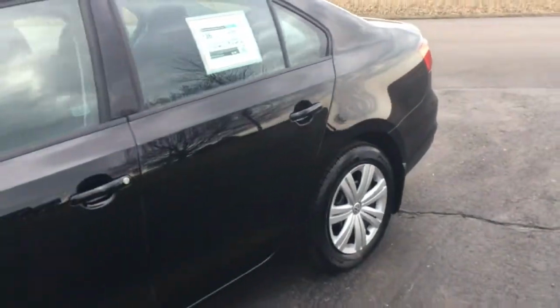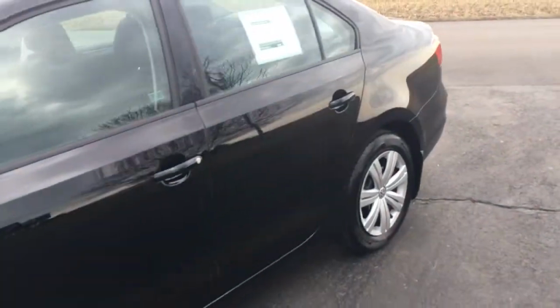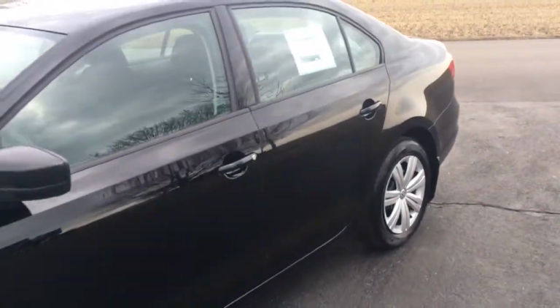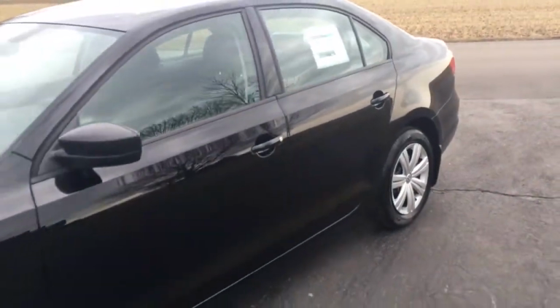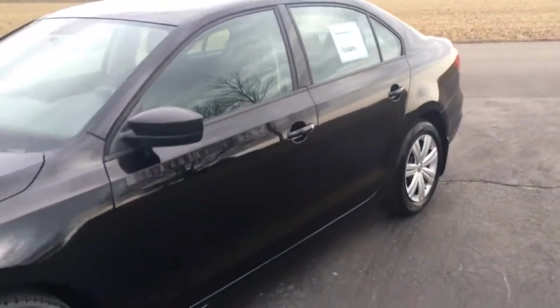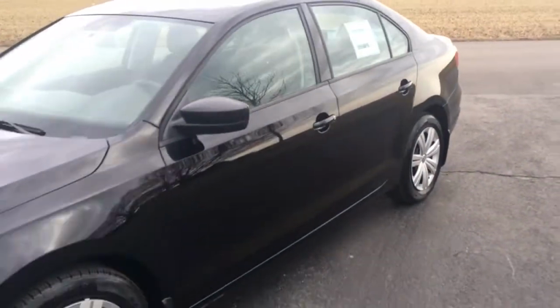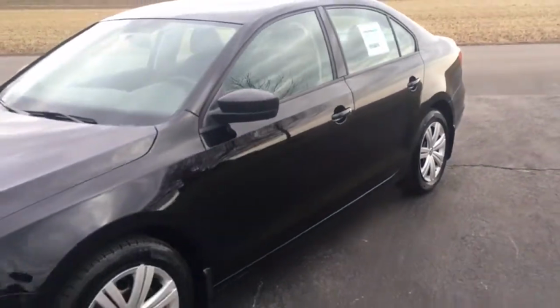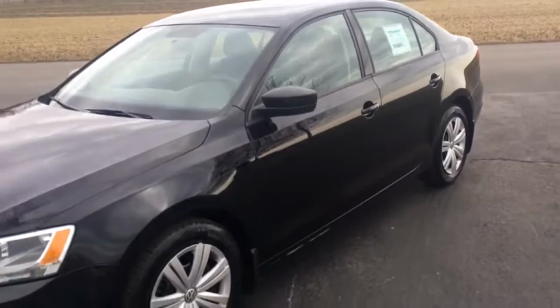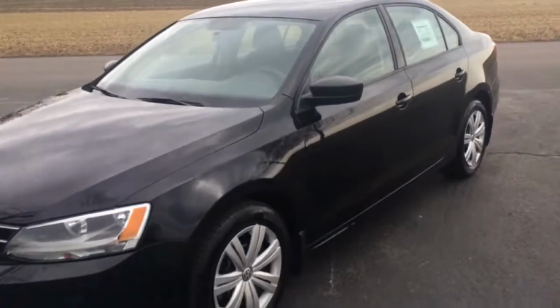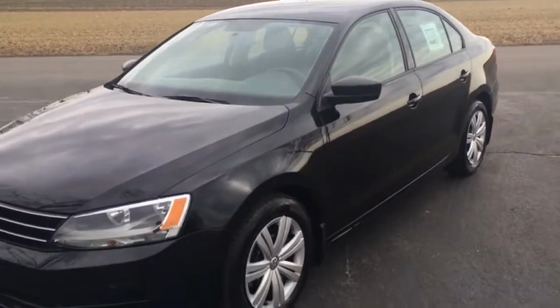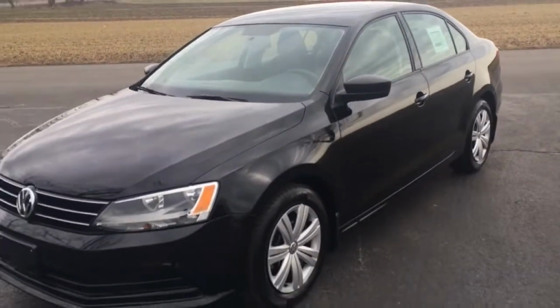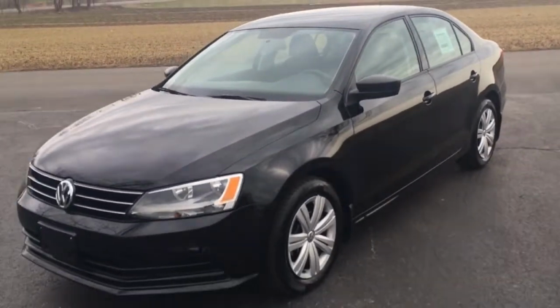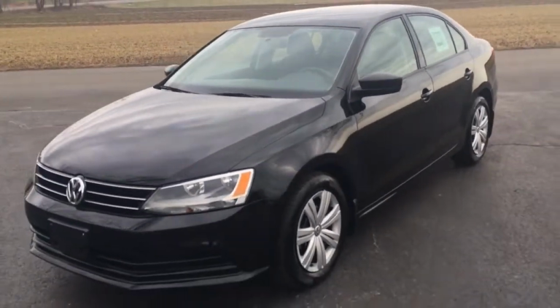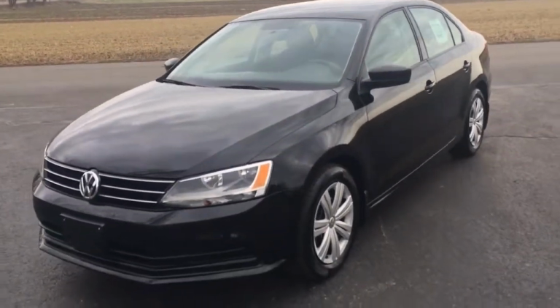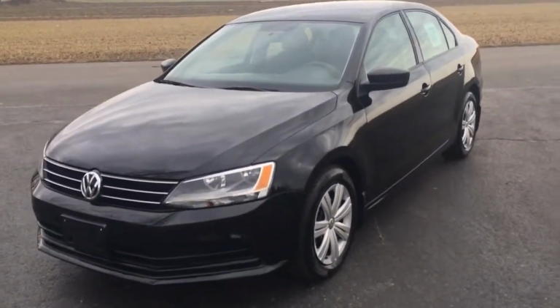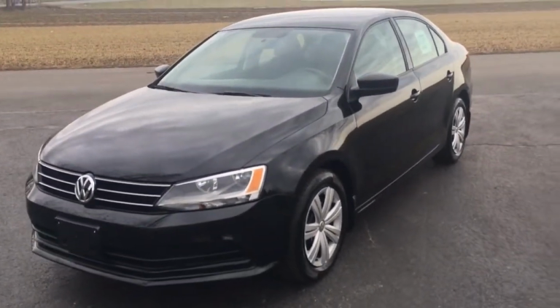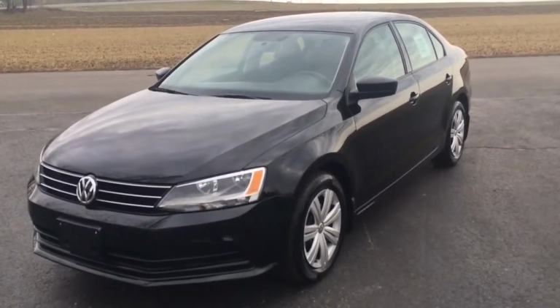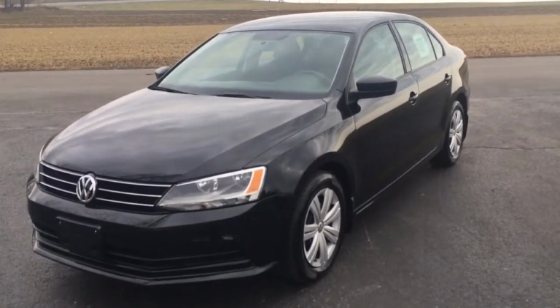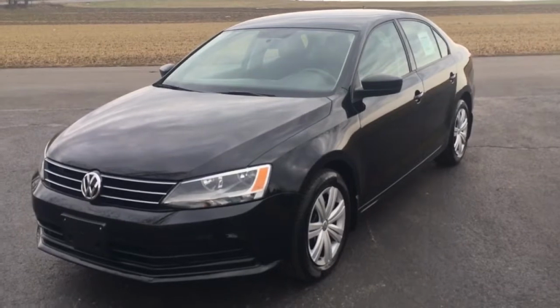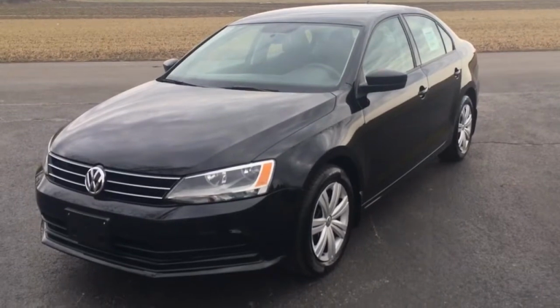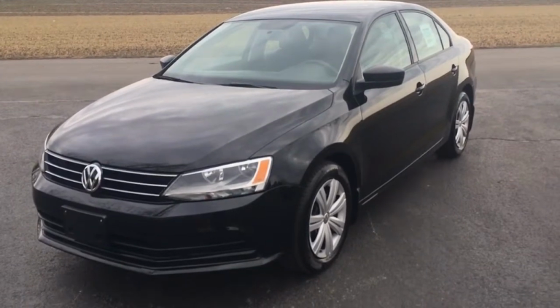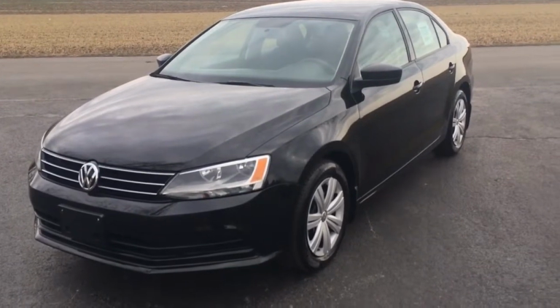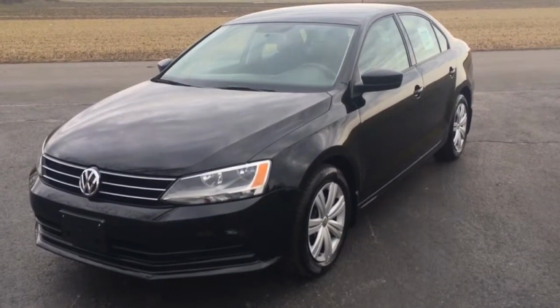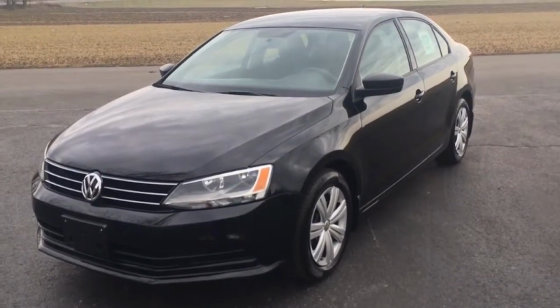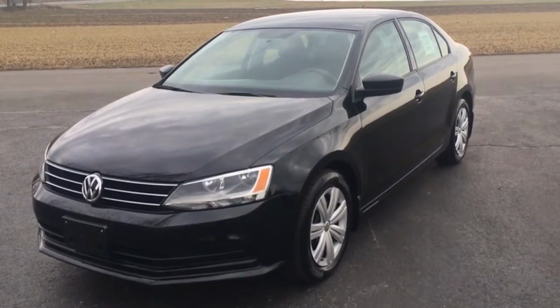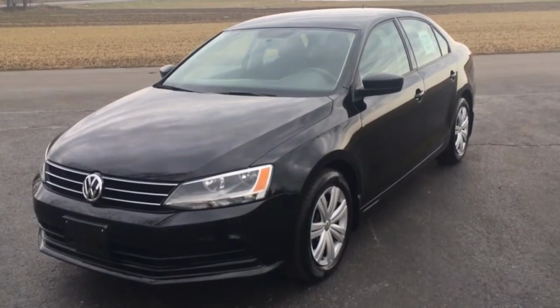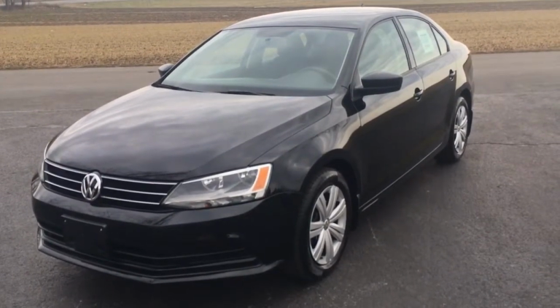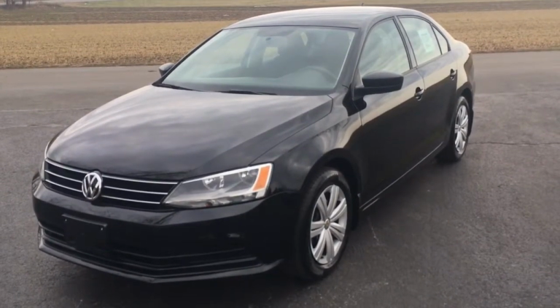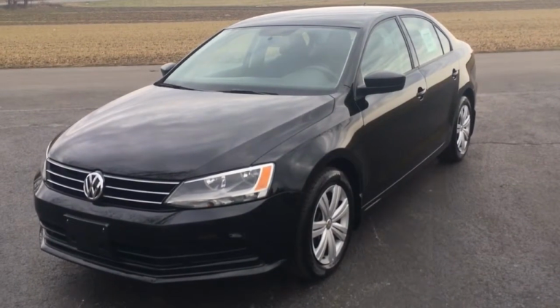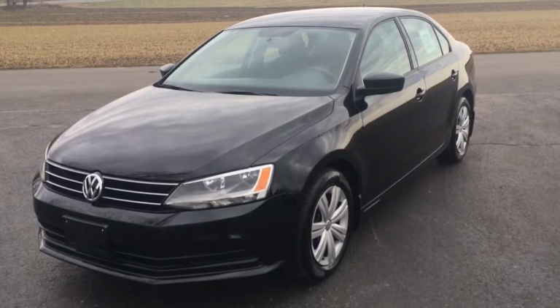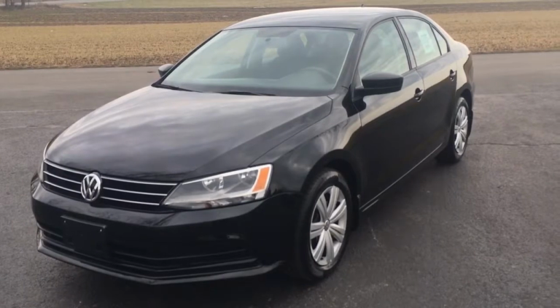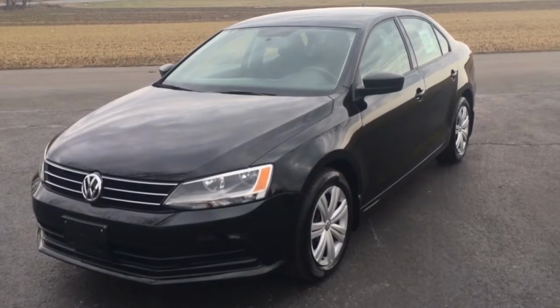That's it — 2015 Volkswagen Jetta TDI, 9,300 miles. There's a link in the description below; click on that and it'll take you to the website where you can learn all about this and all the other vehicles we have for sale. My name is Vince — thanks a lot for watching. Click like if you're into it, and we'll see you real soon in Honeybrook, Pennsylvania at Ride Smart Auto, where everybody rides smarter with us. Thanks a lot.